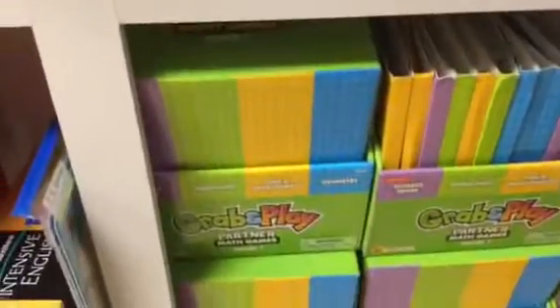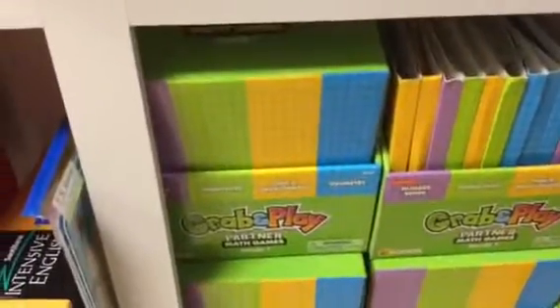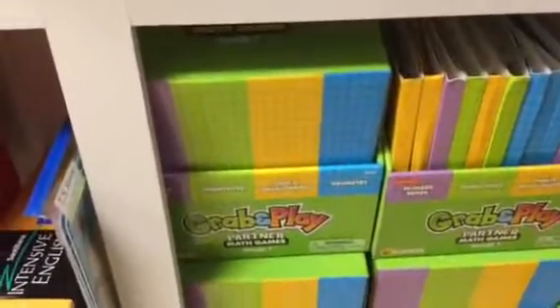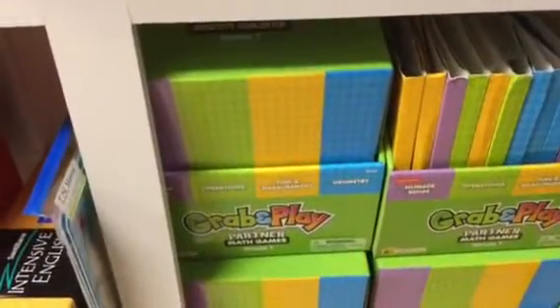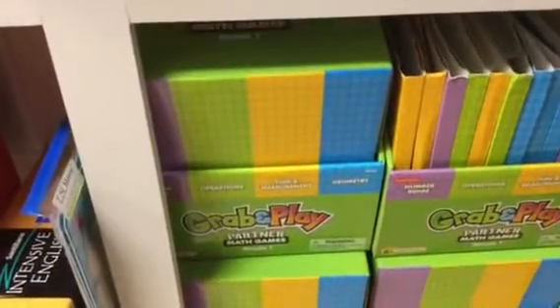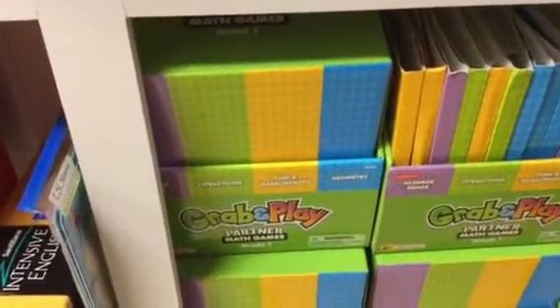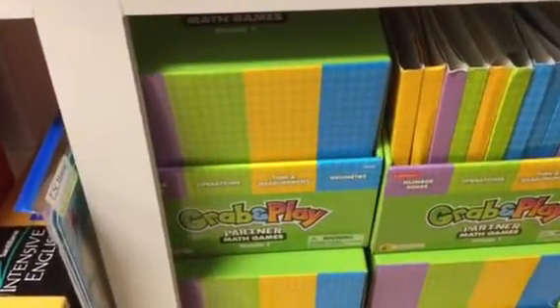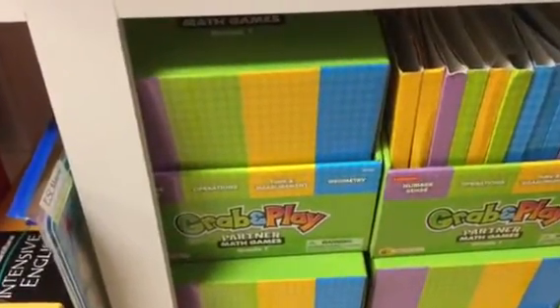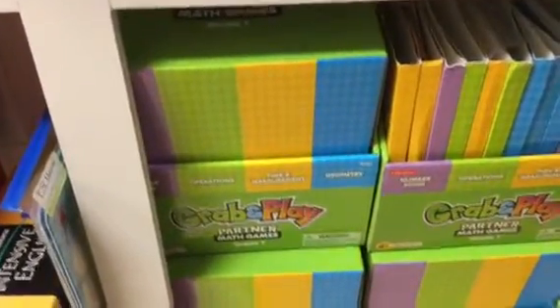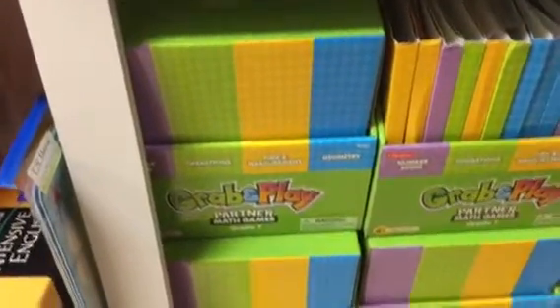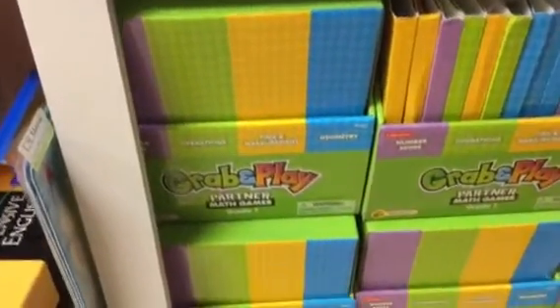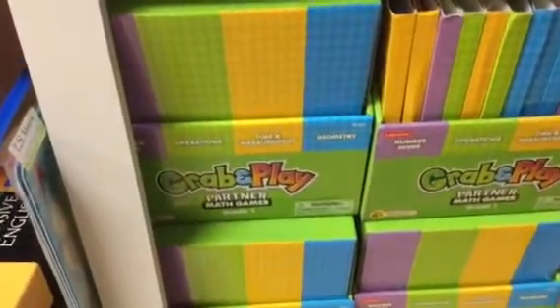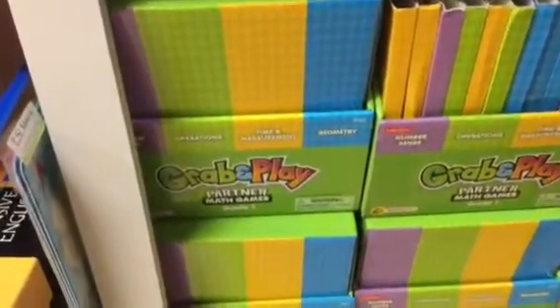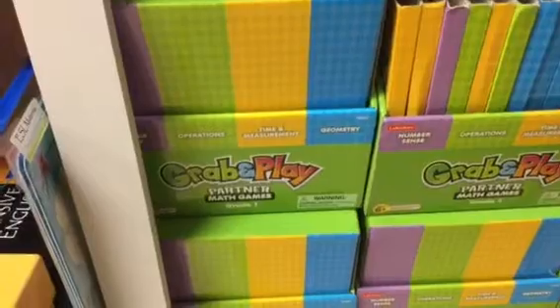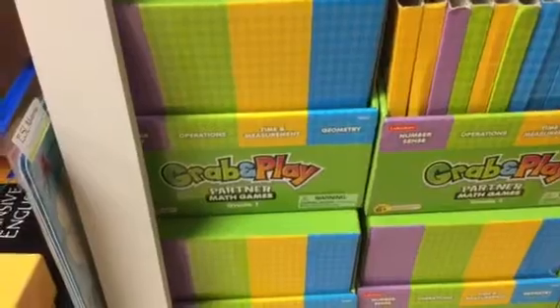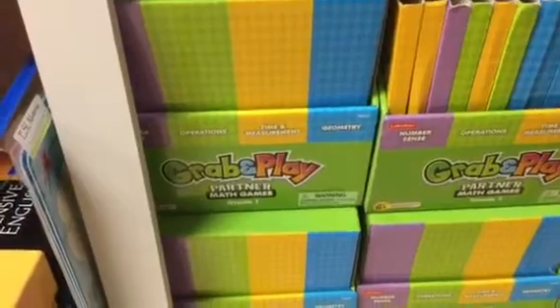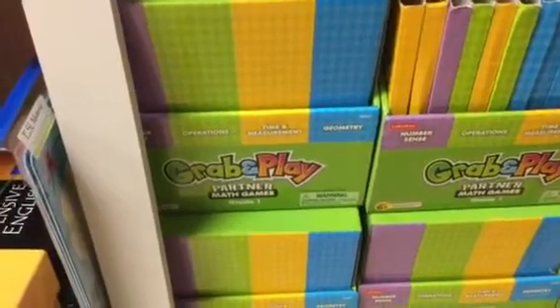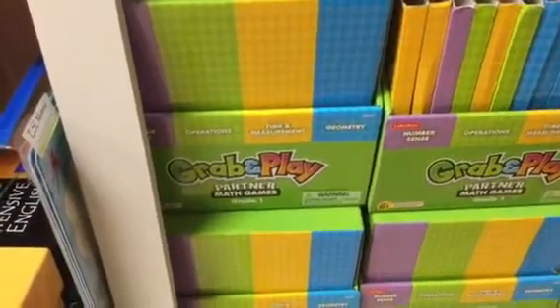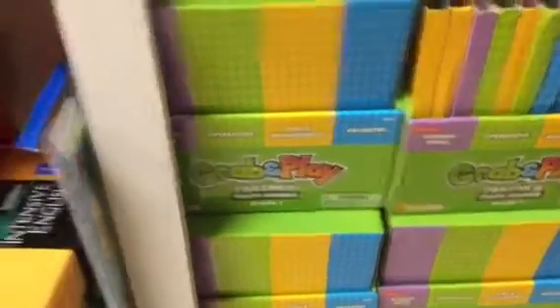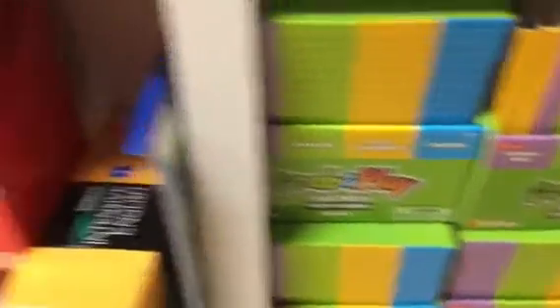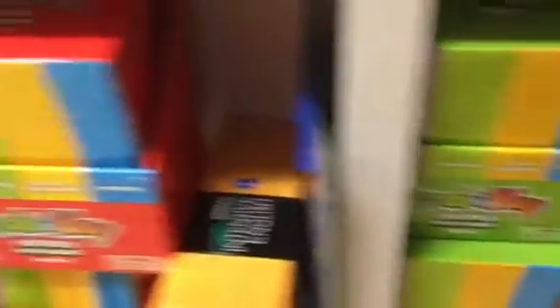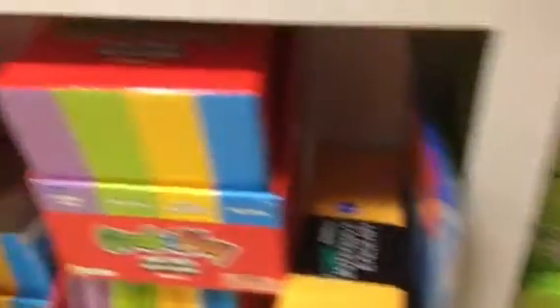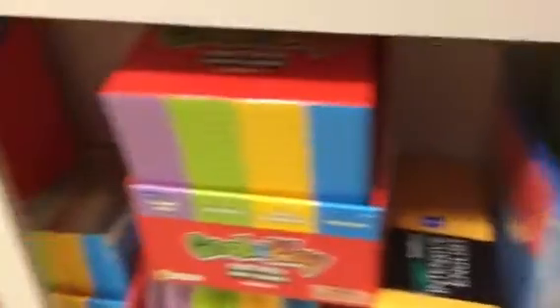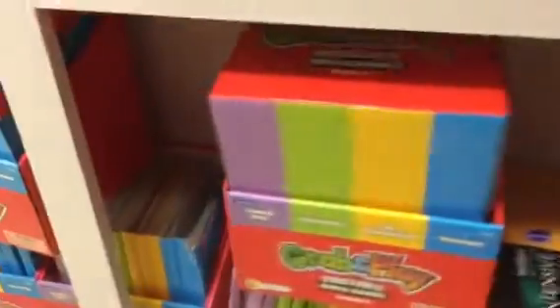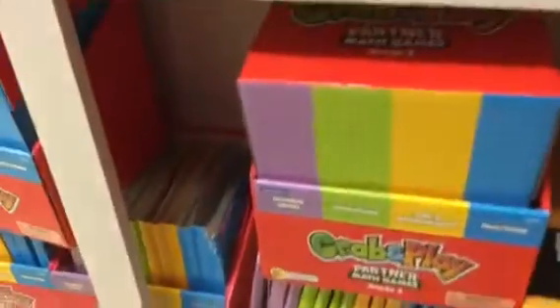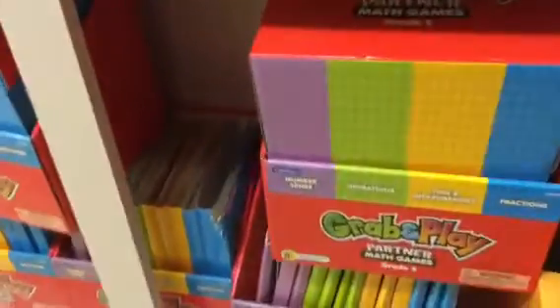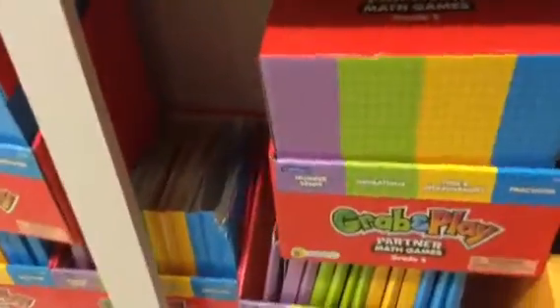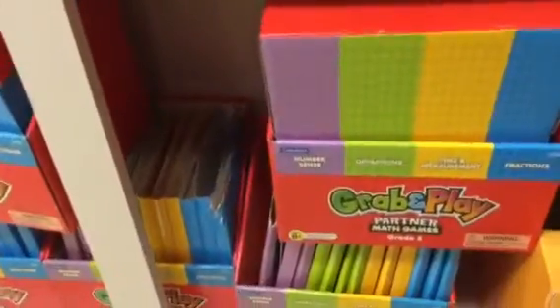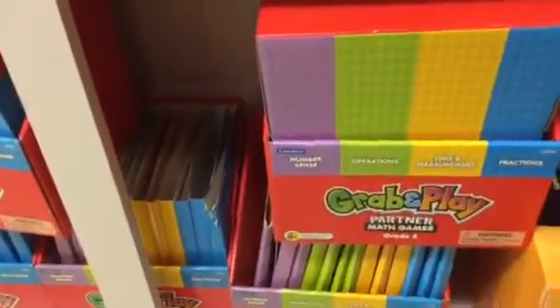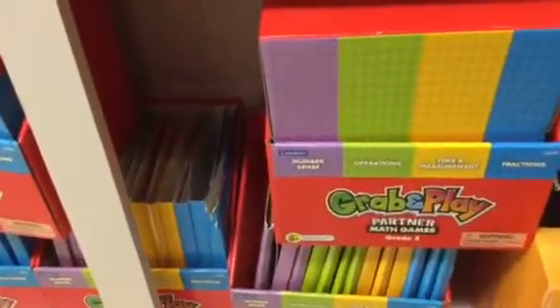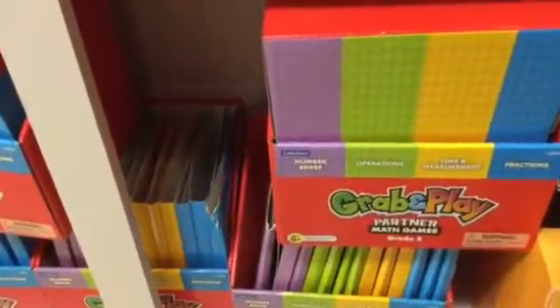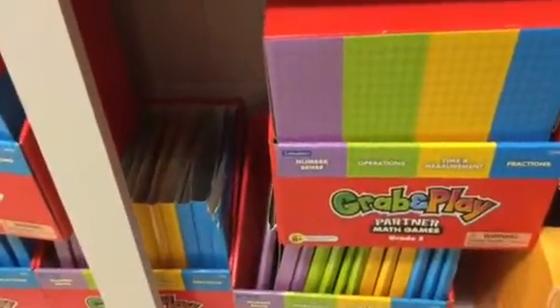We've got some grab-and-play here for first grade and grab-and-play here for third grade.